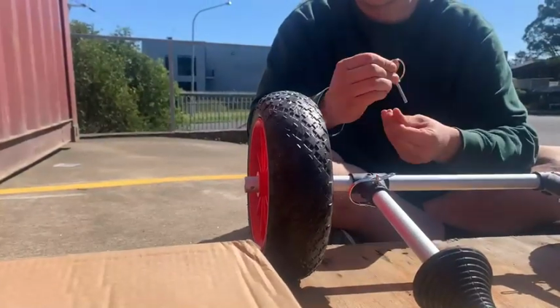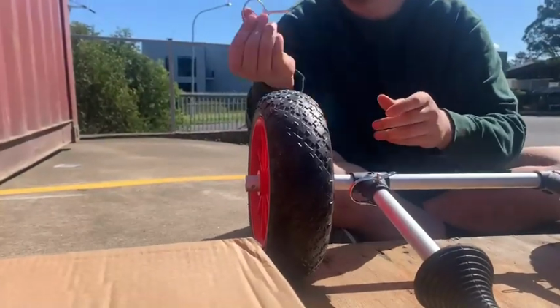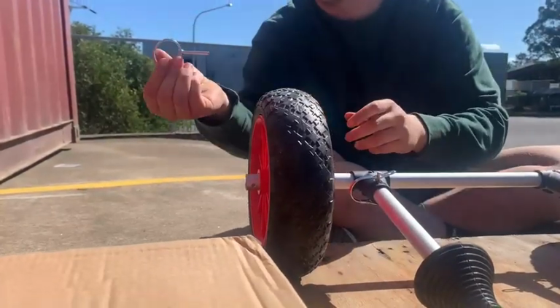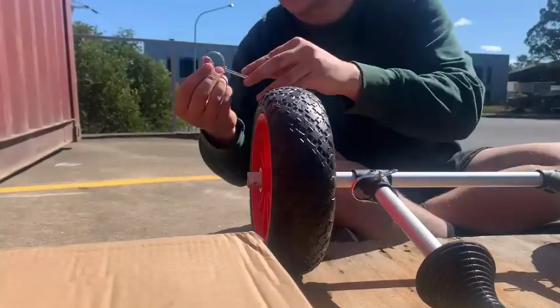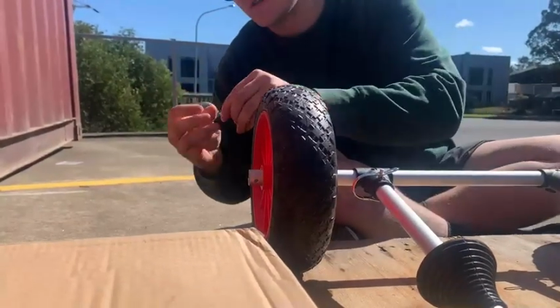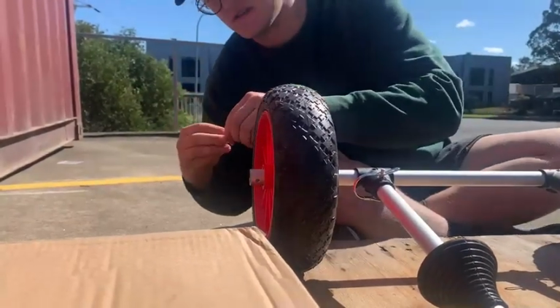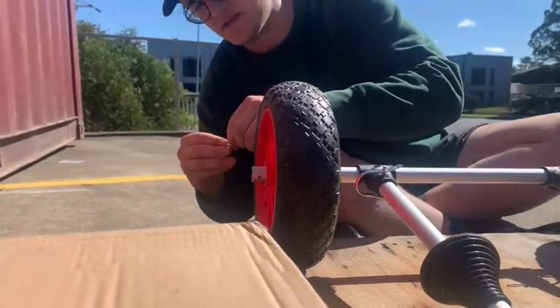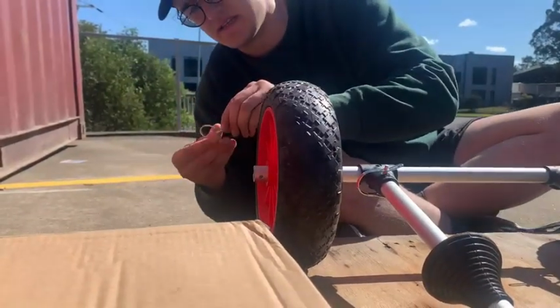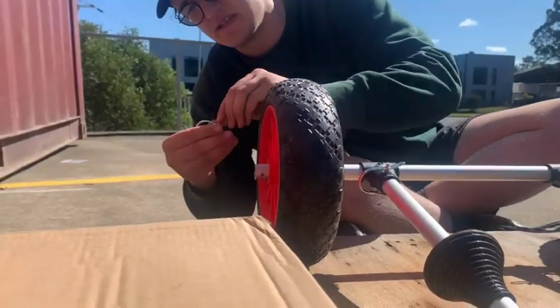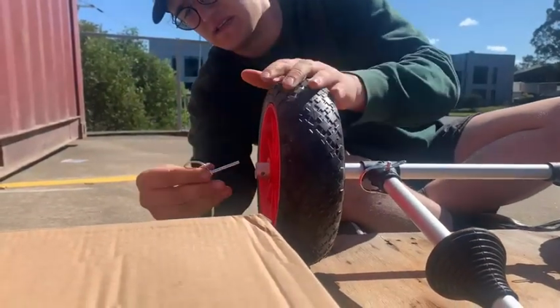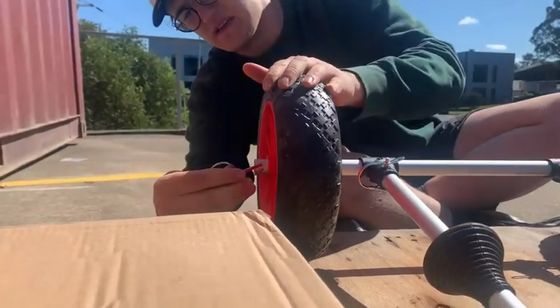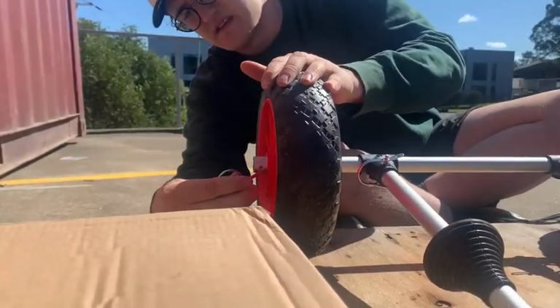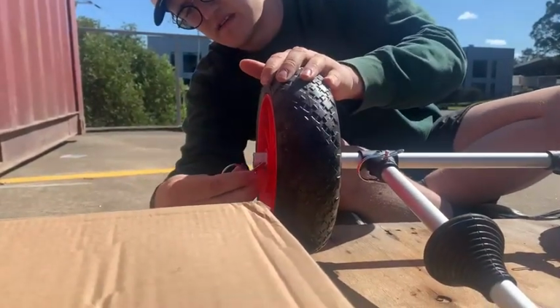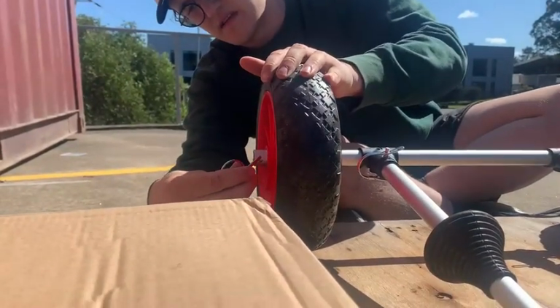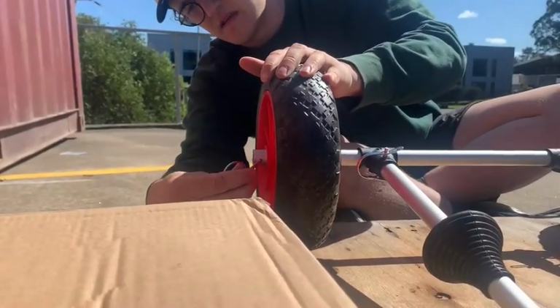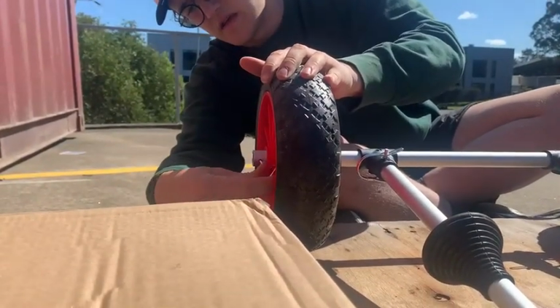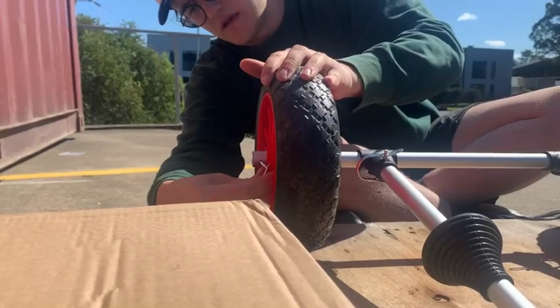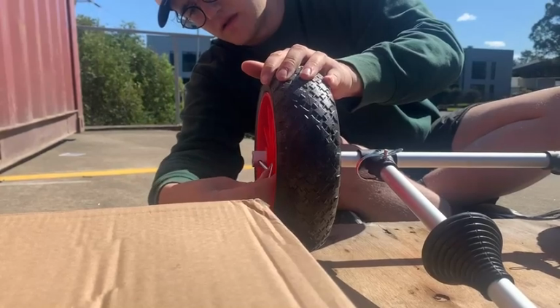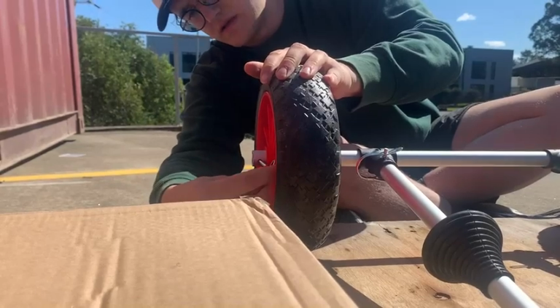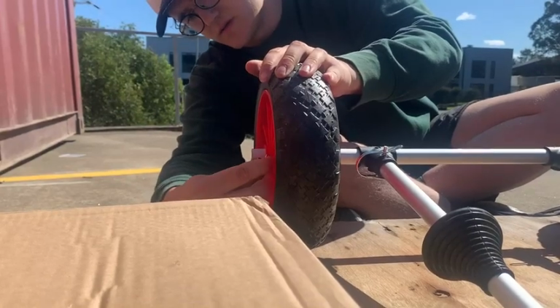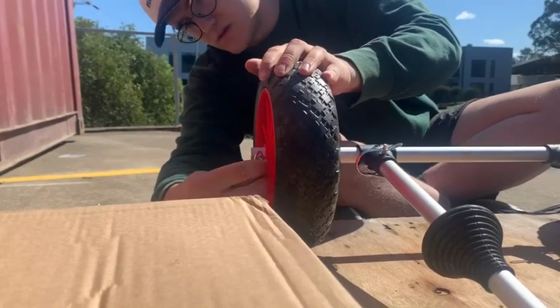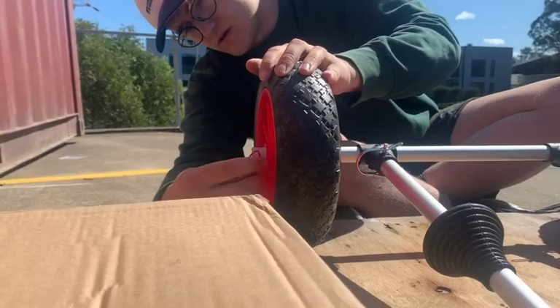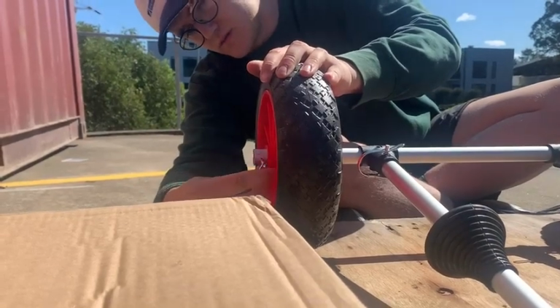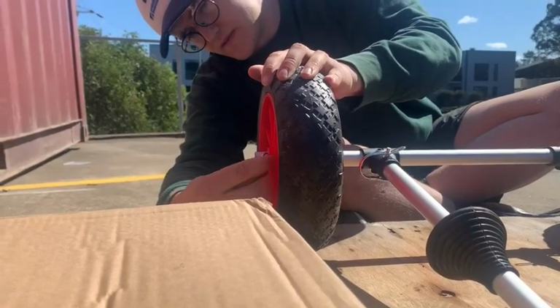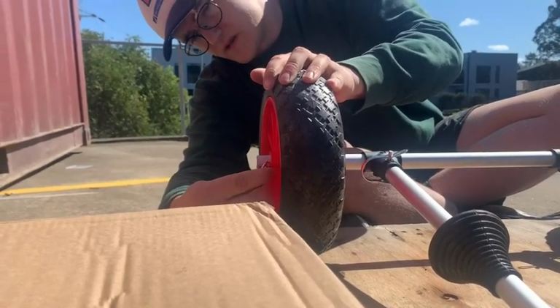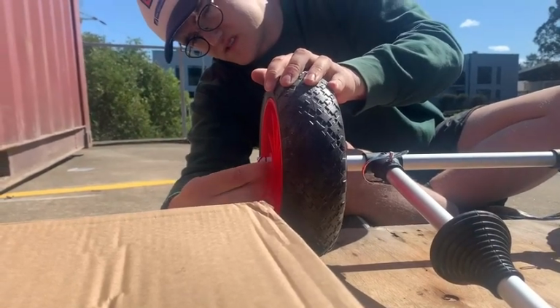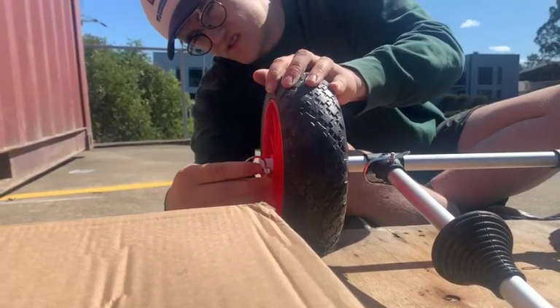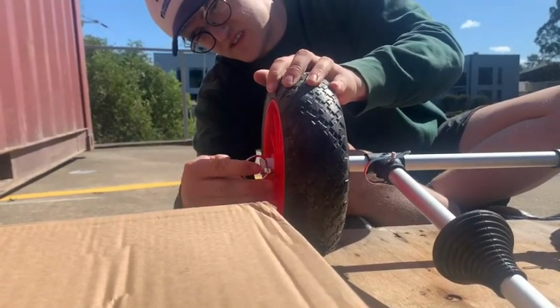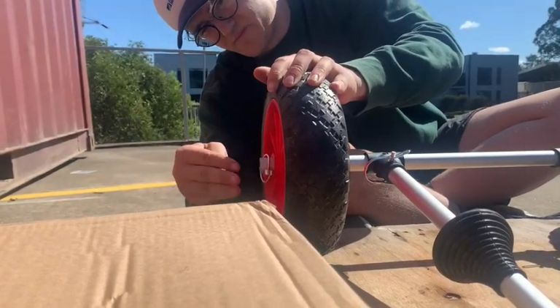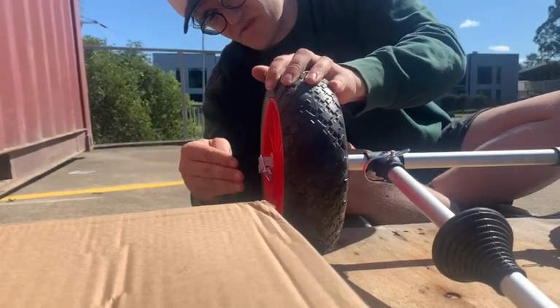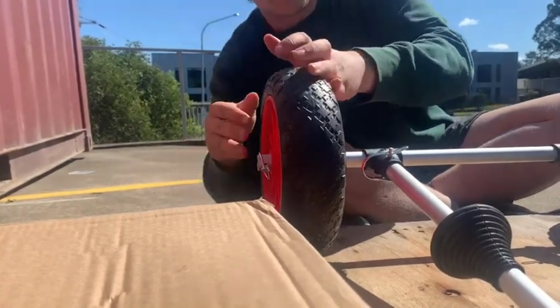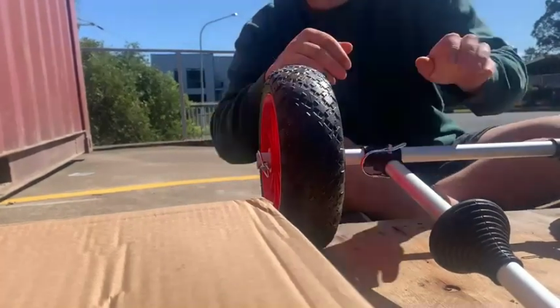Open this one again, same as before, stick it through this hole, there it is, and flick it closed.